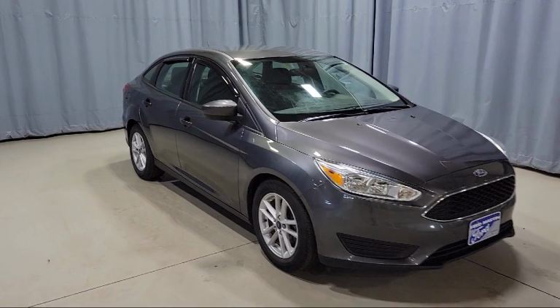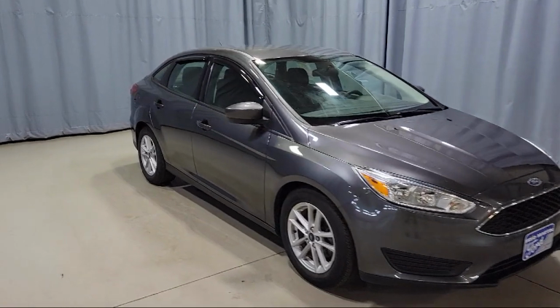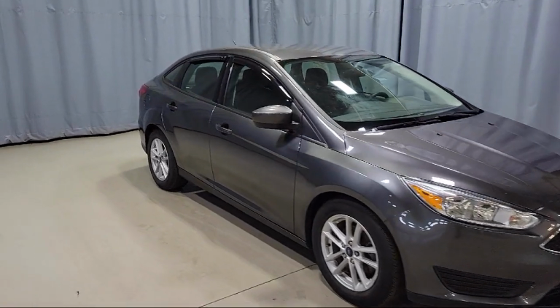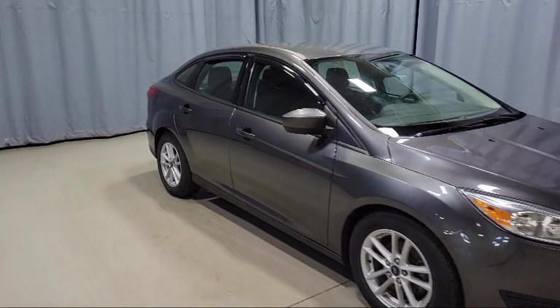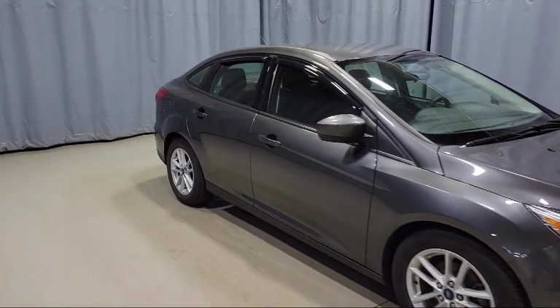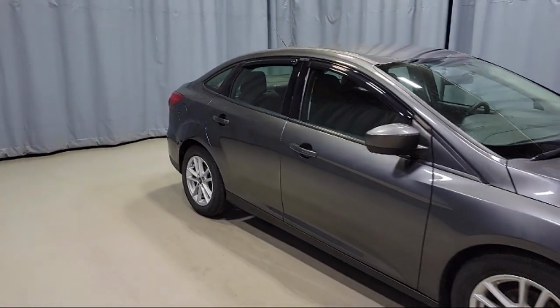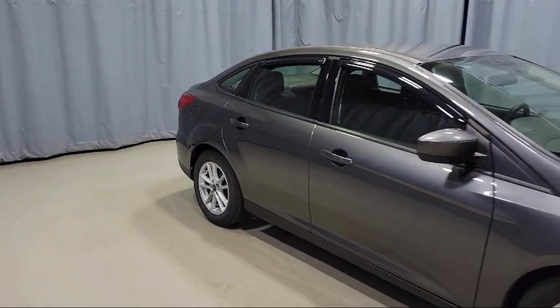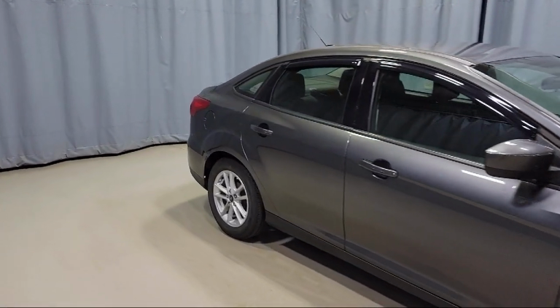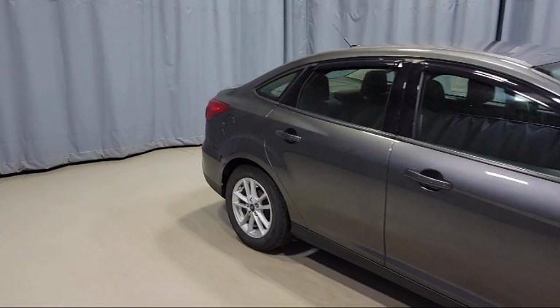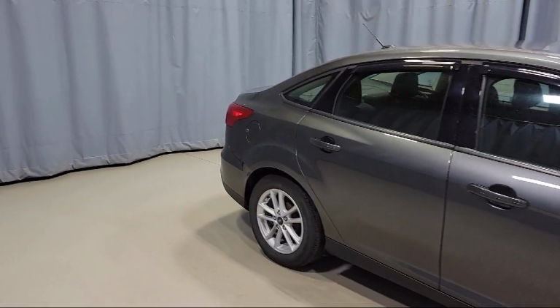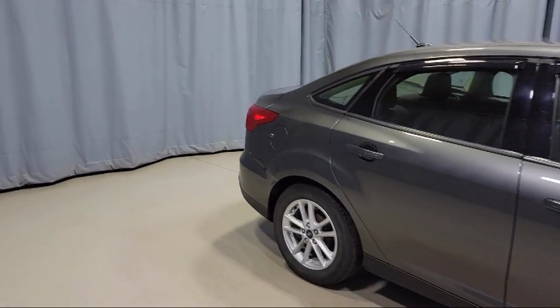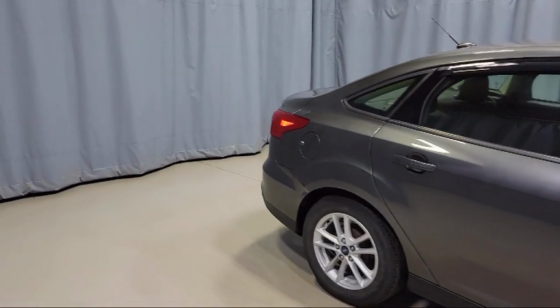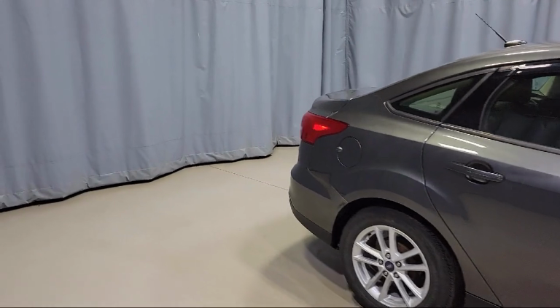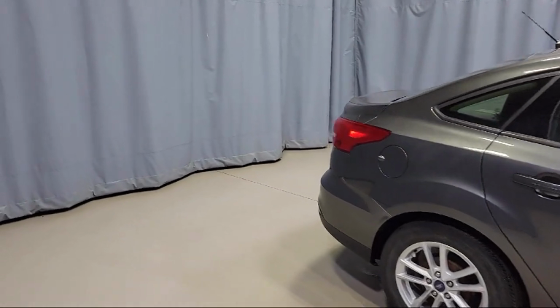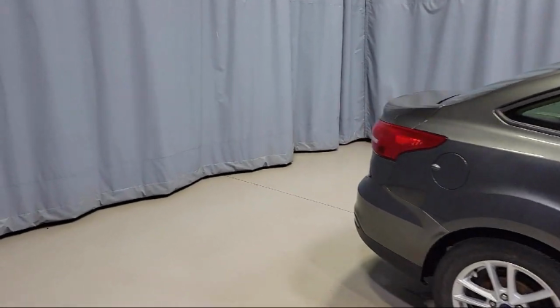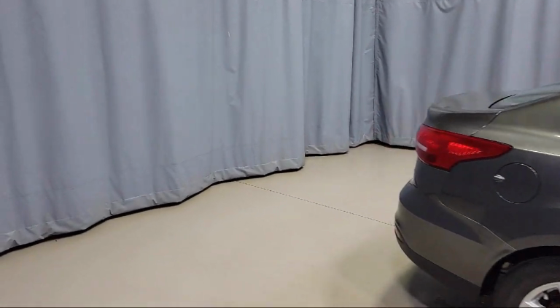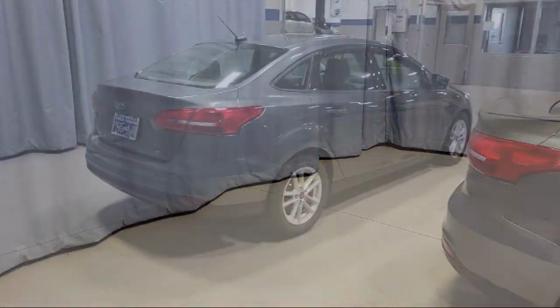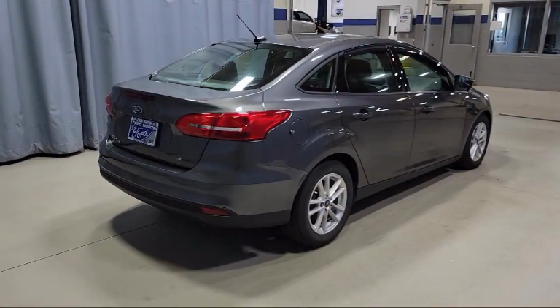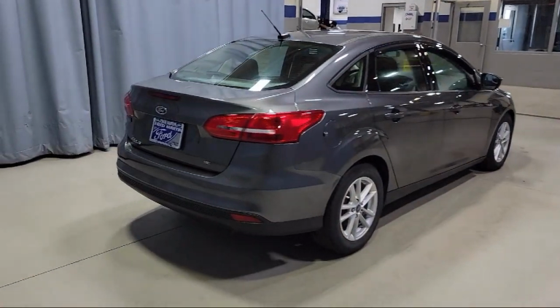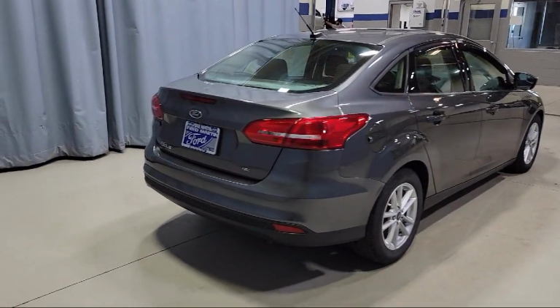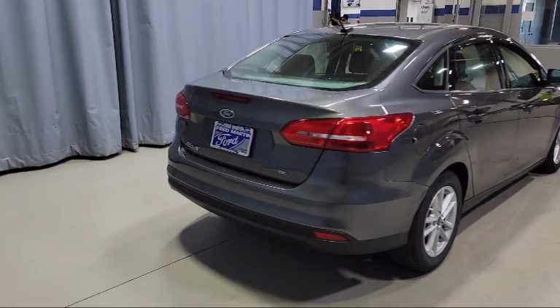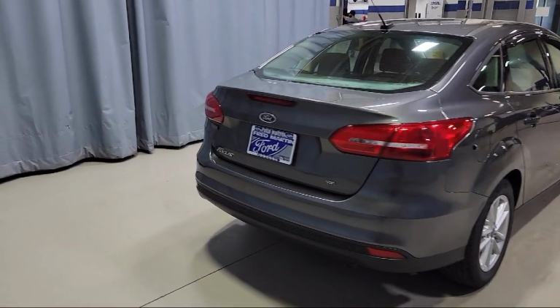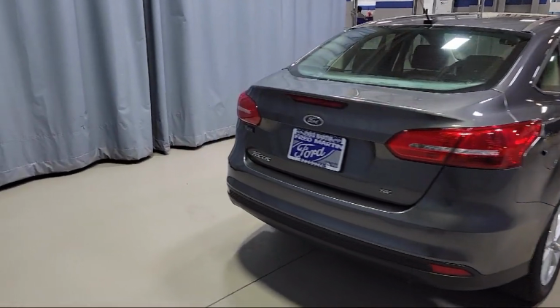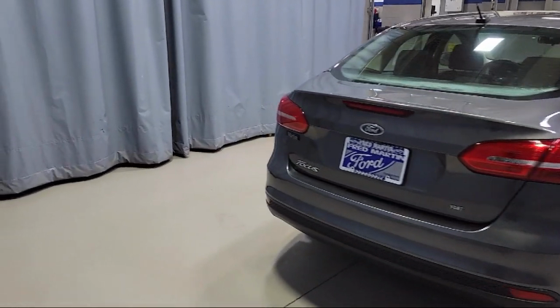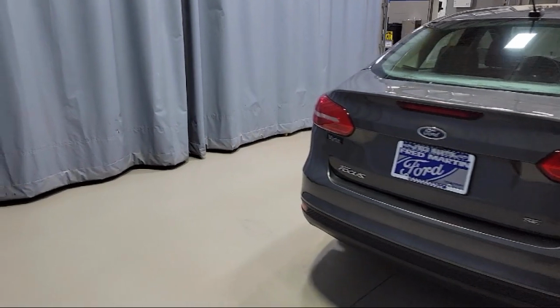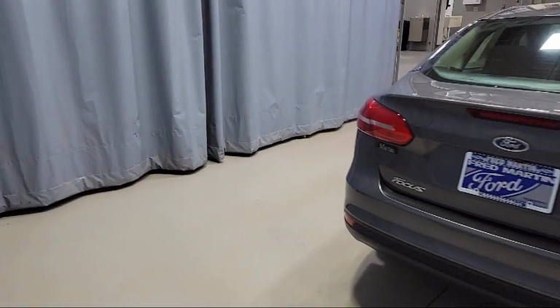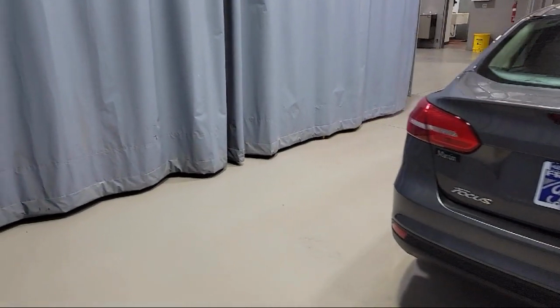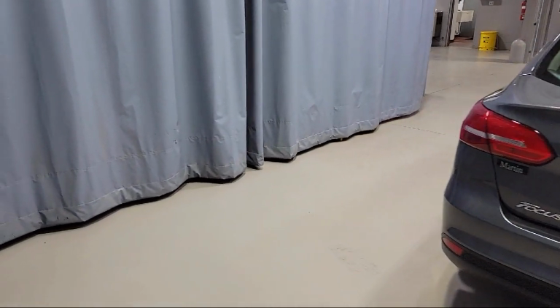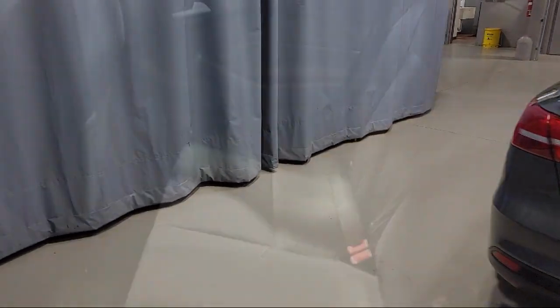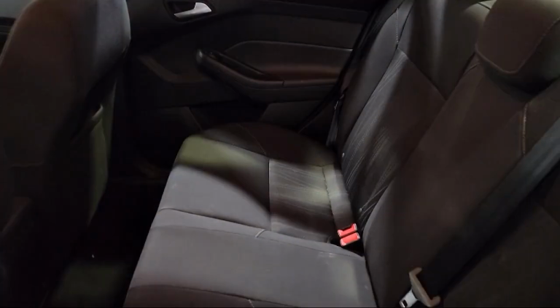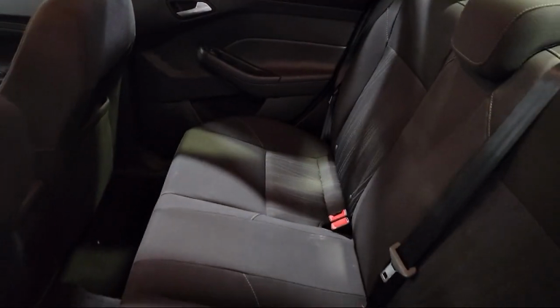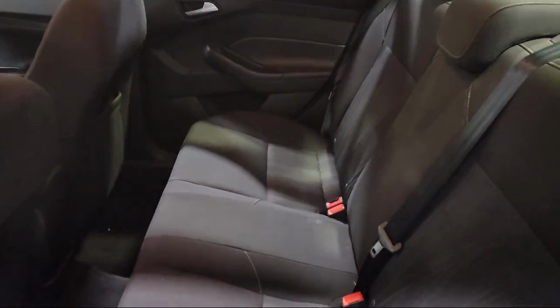Fully automatic headlights, alloy wheels, keyless entry, dual front side impact airbags, air conditioning, sync communications and entertainment system, and has less than 45,000 miles on the odometer.